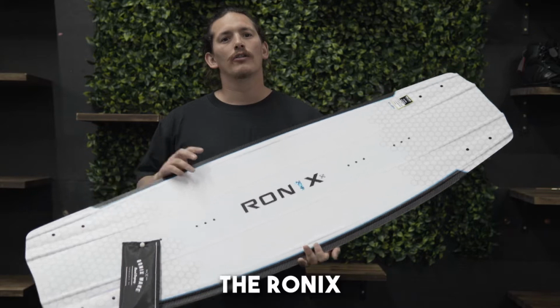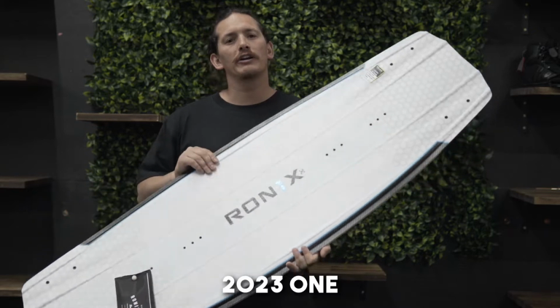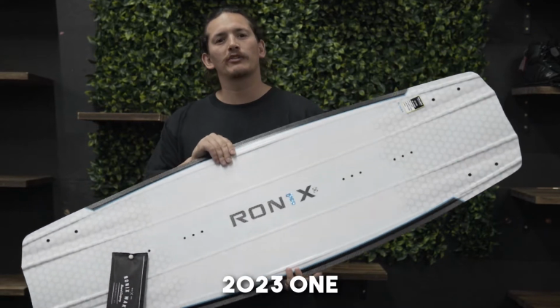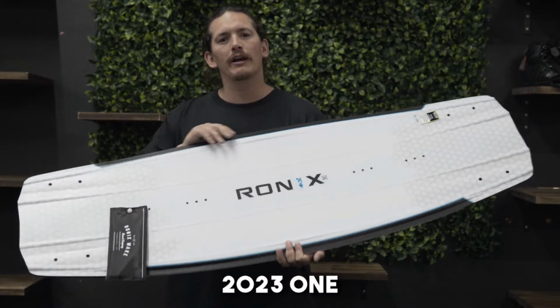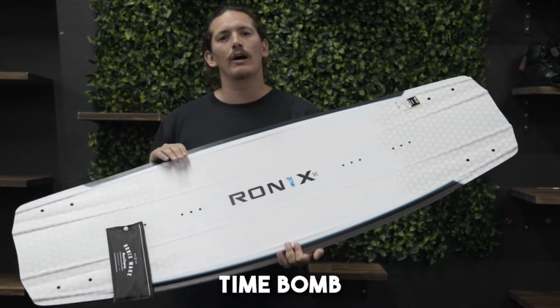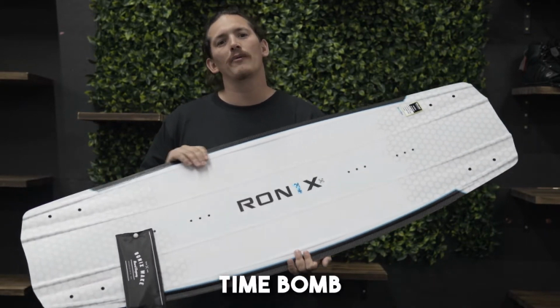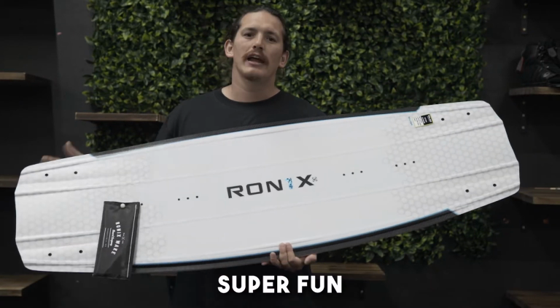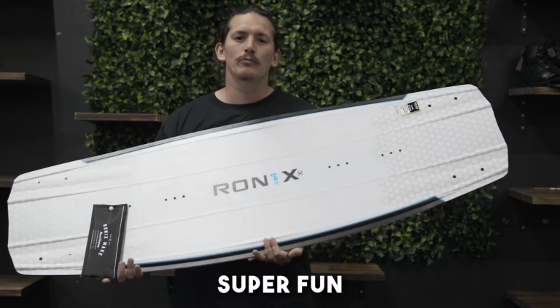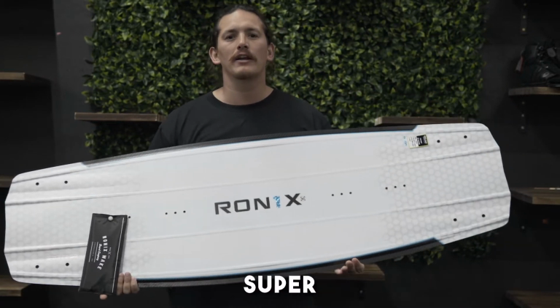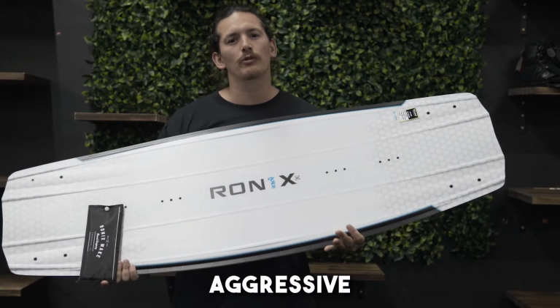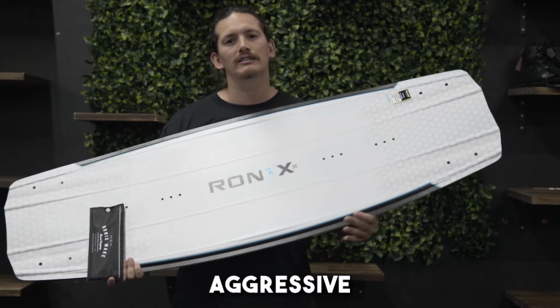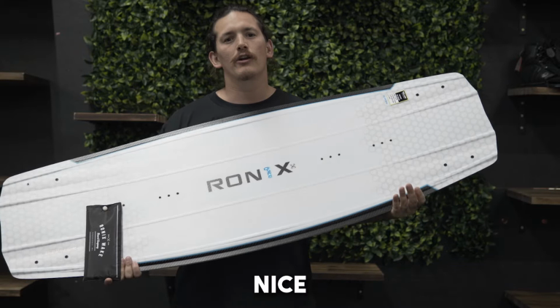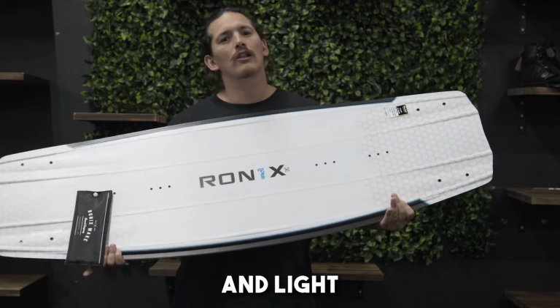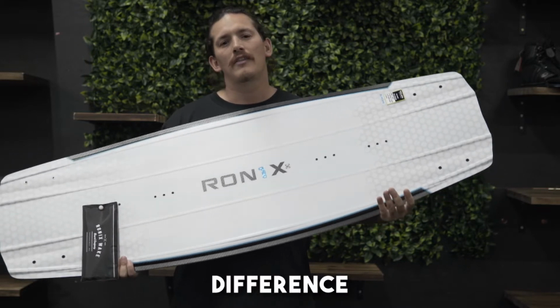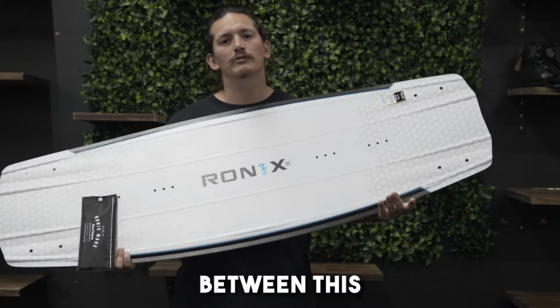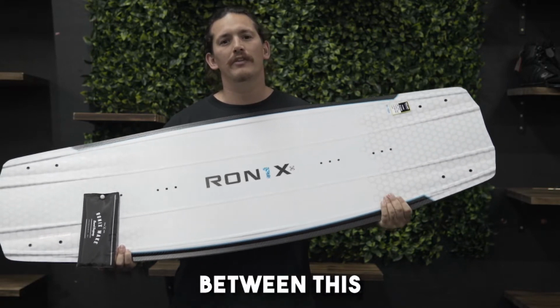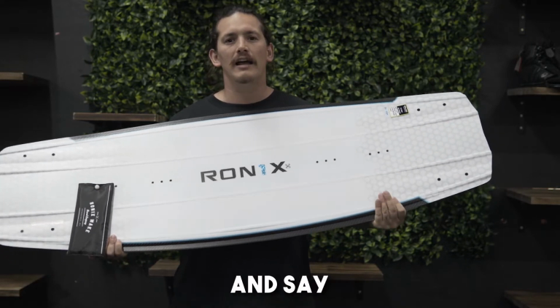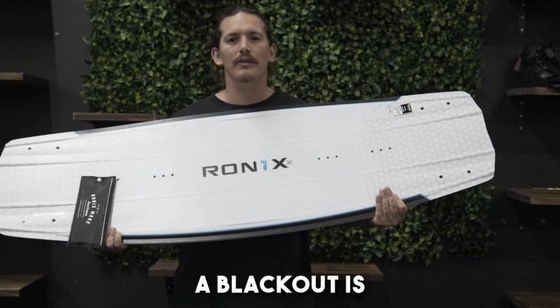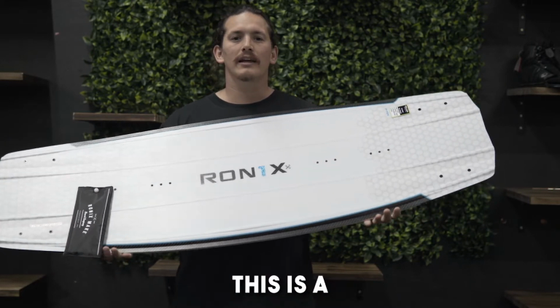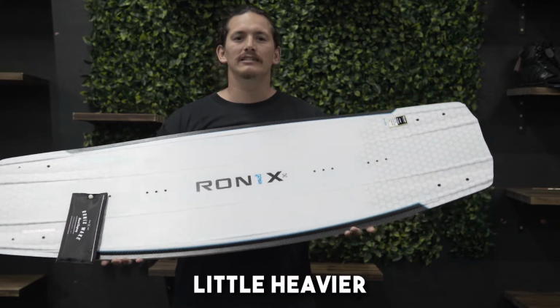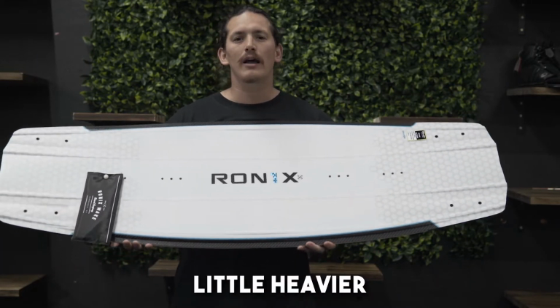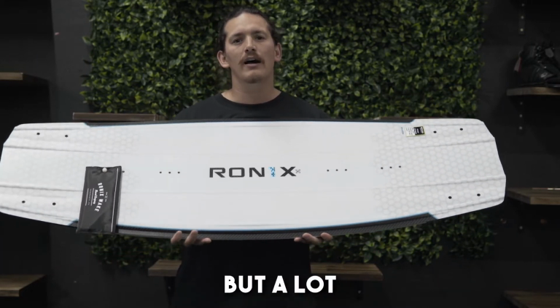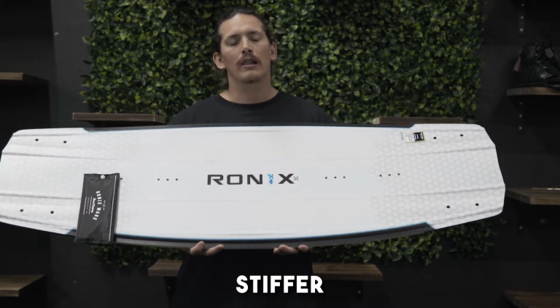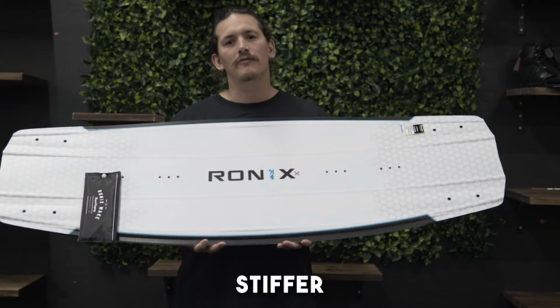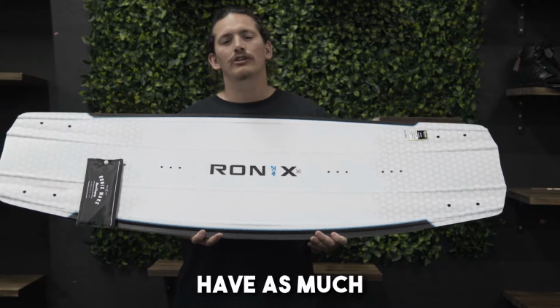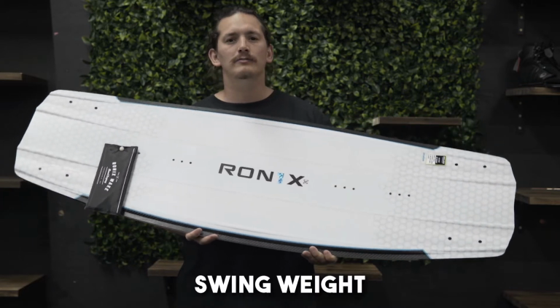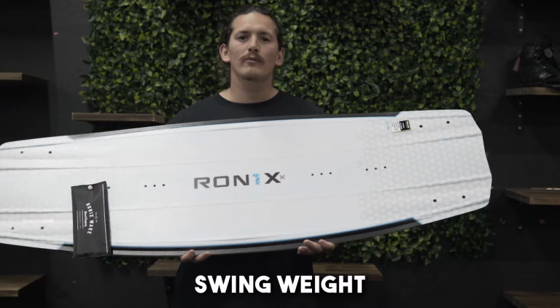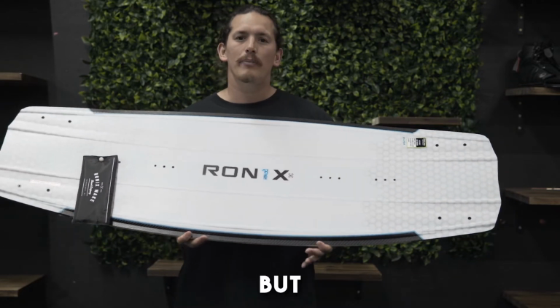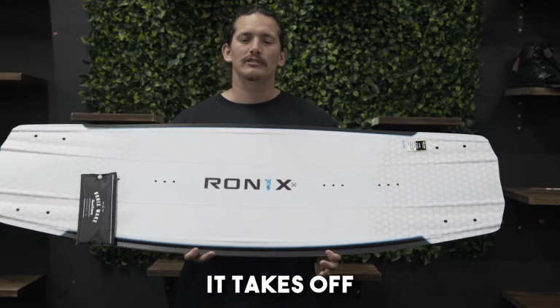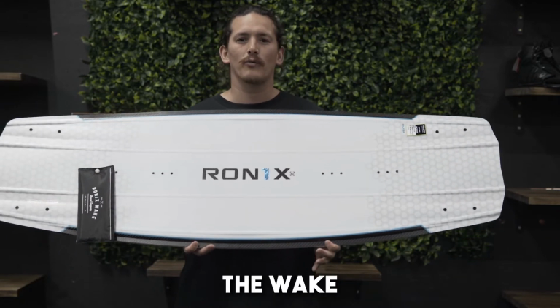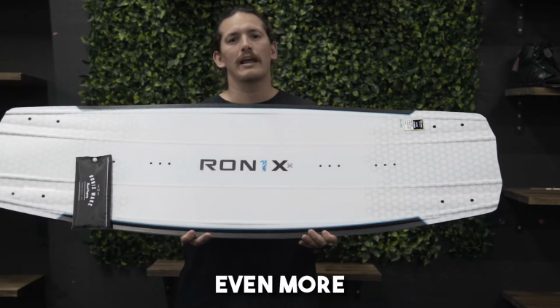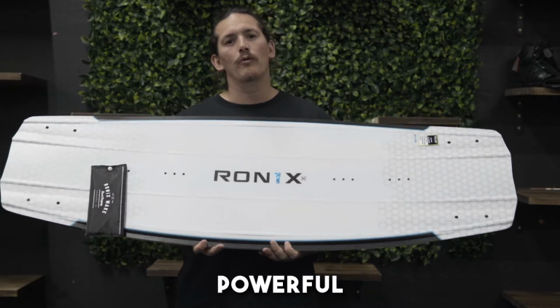The Ronix 2023 One Time Bomb. It's super fun, super aggressive, nice and light. The difference between this and say a blackout is this is a little heavier but a lot stiffer. So you don't have as much swing weight, but it takes off the water even more powerfully.